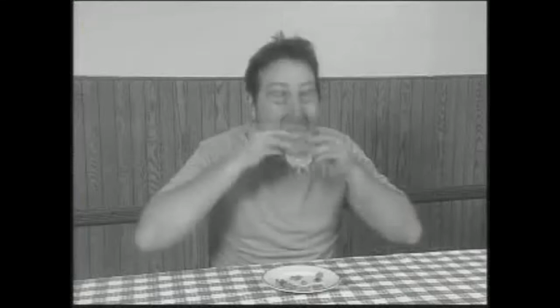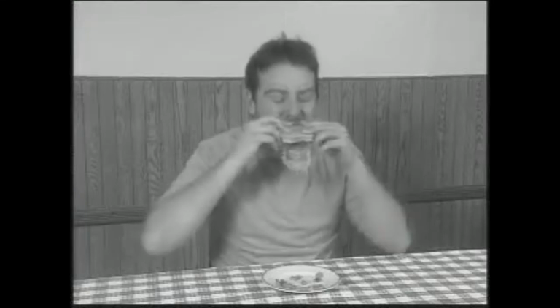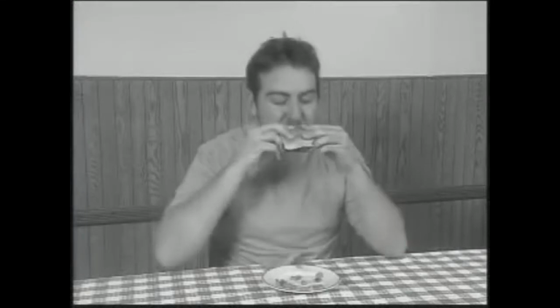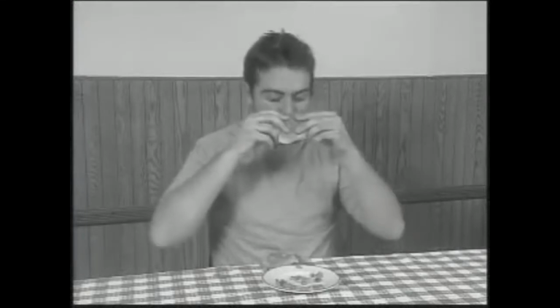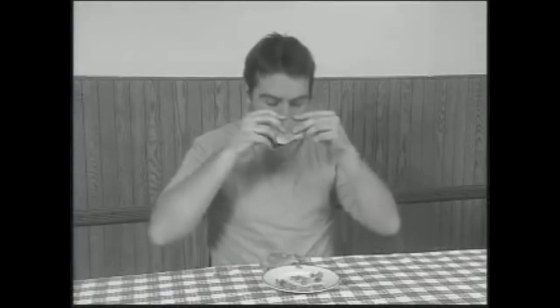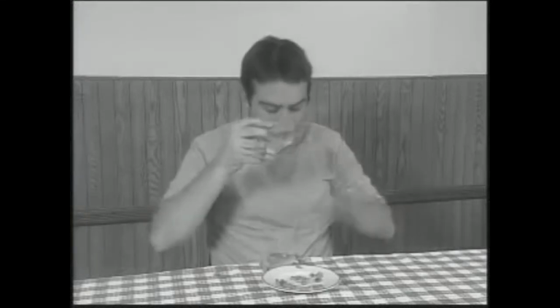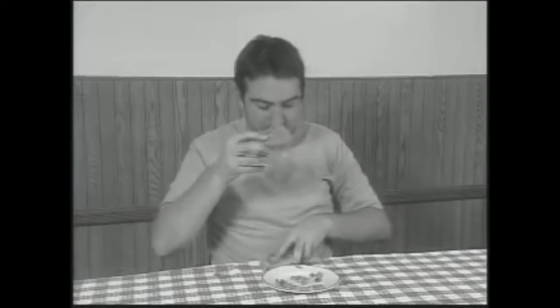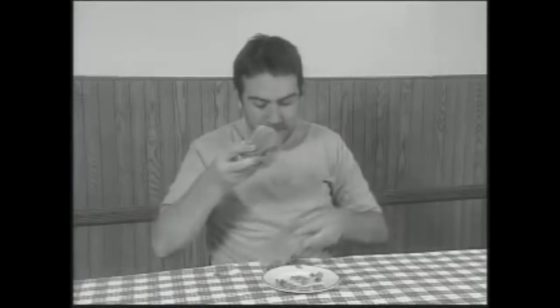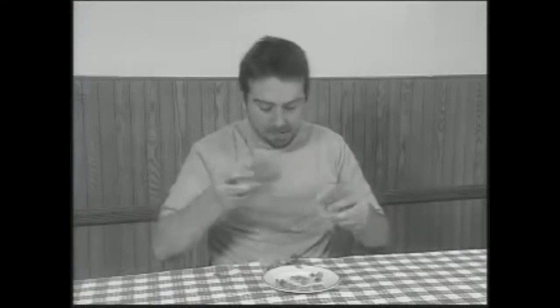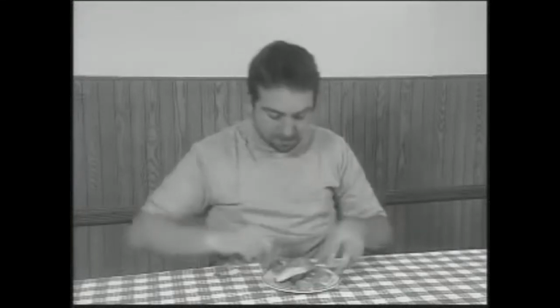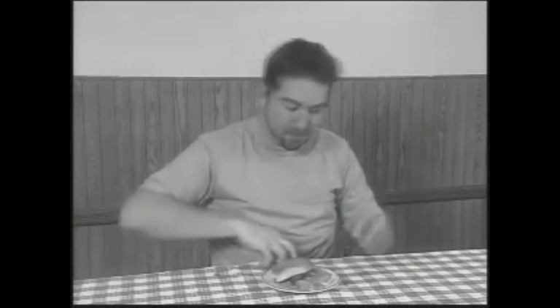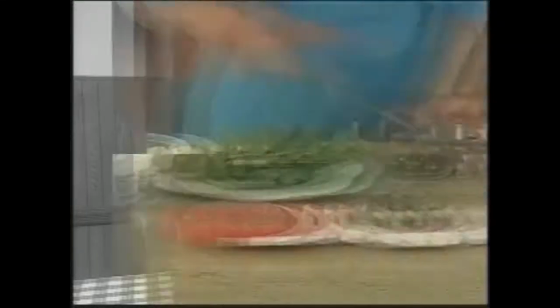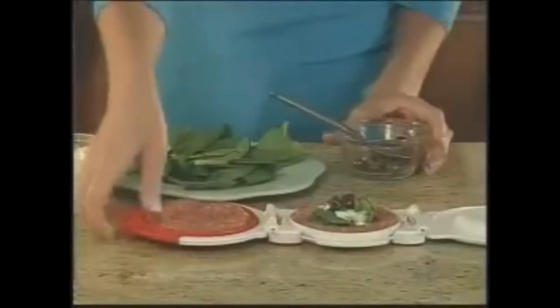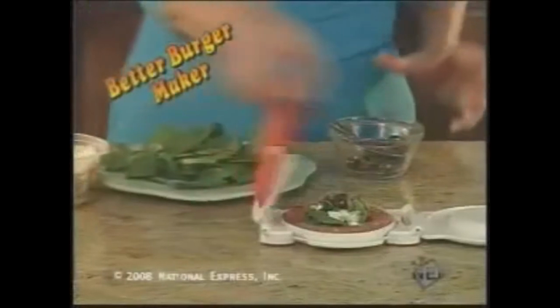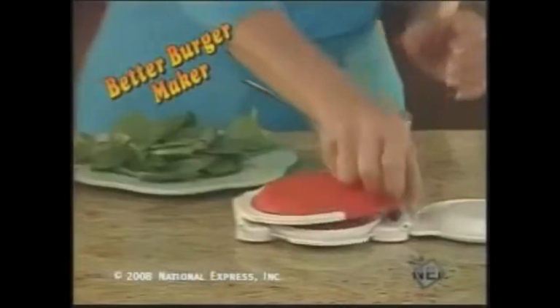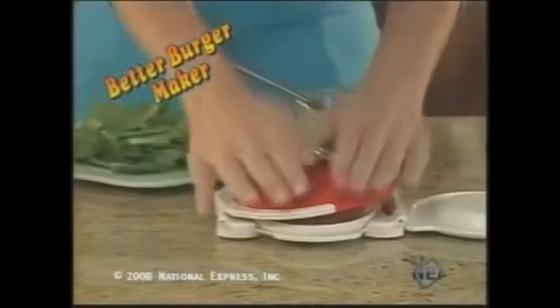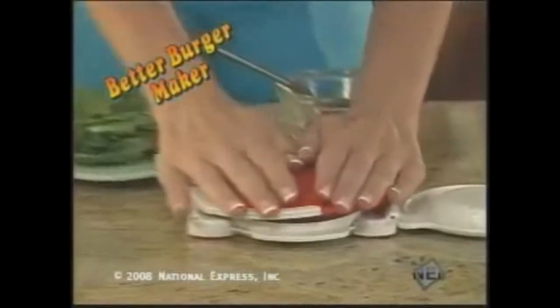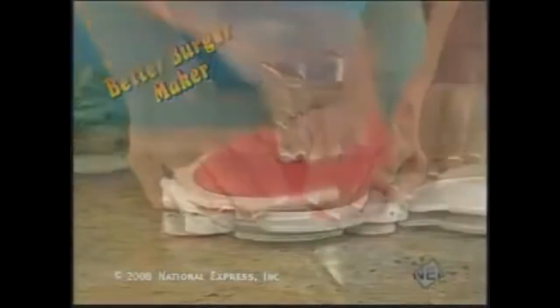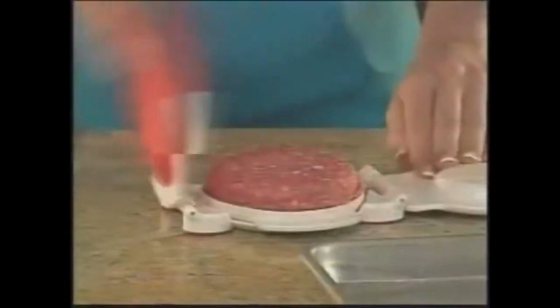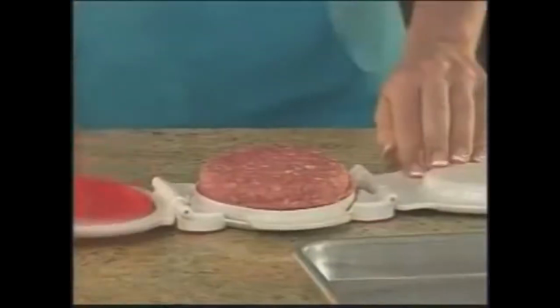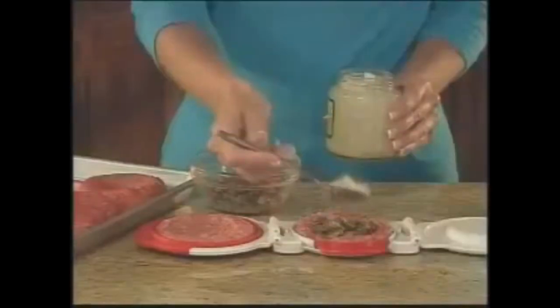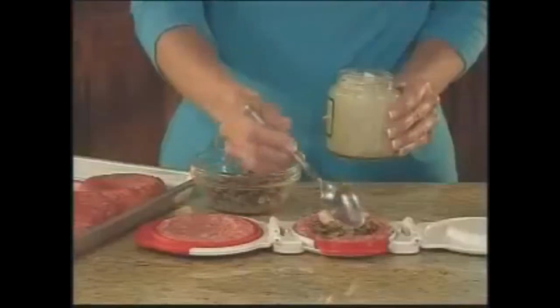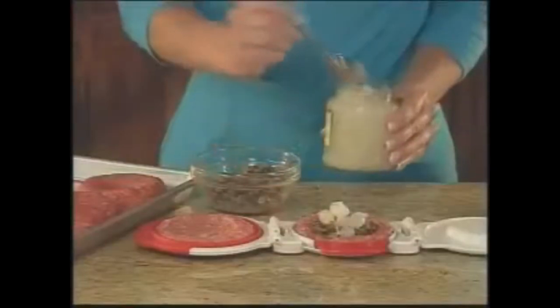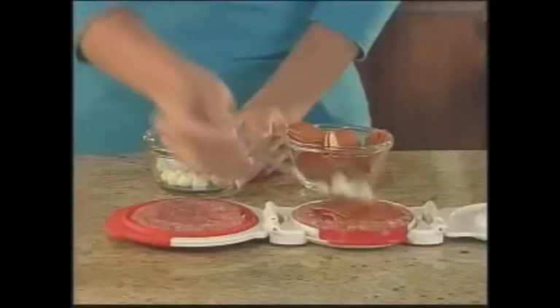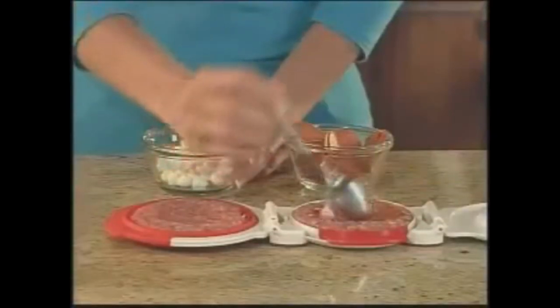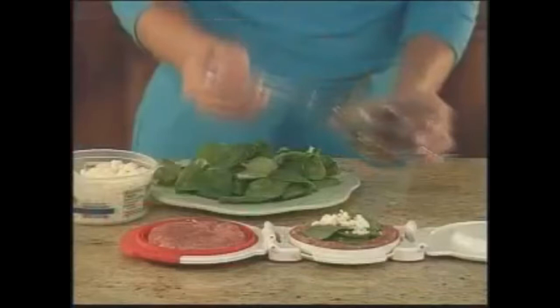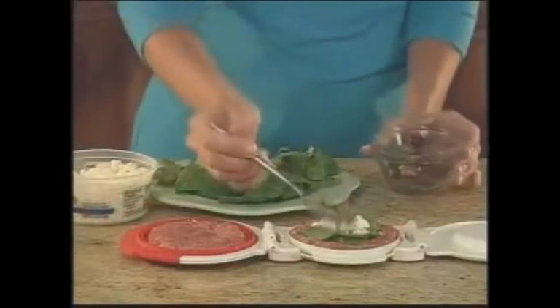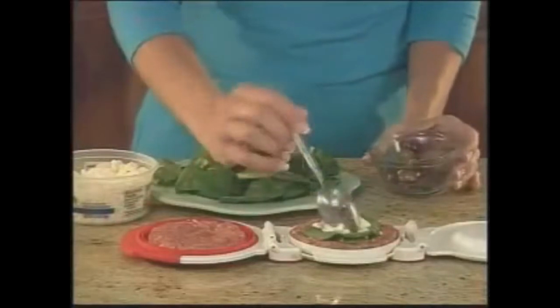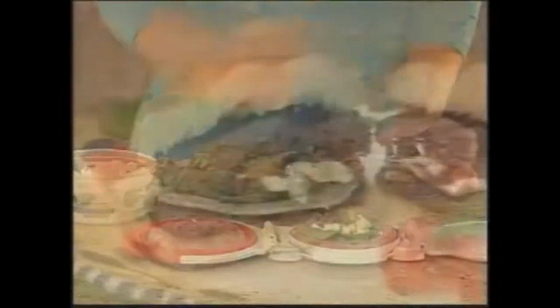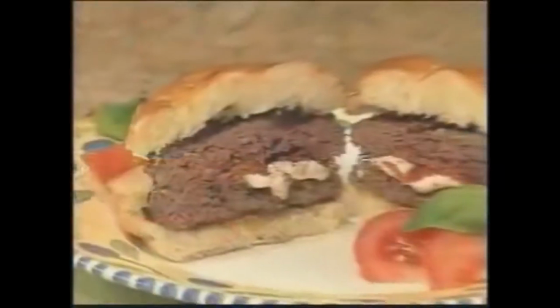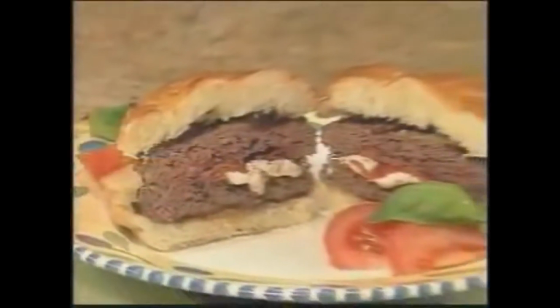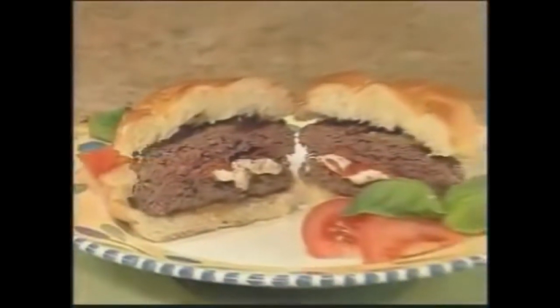Burger toppings are tasty, but what a mess! Not anymore! Introducing the Better Burger Maker — the ingenious kitchen gadget that lets you stuff, stuff, stuff your way to the best tasting burgers ever!